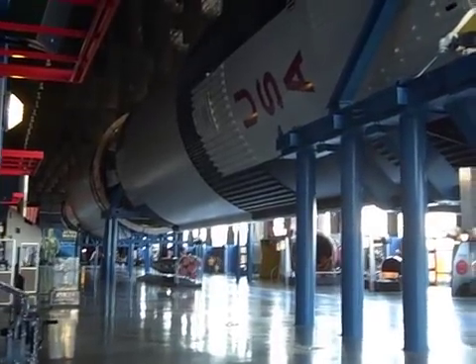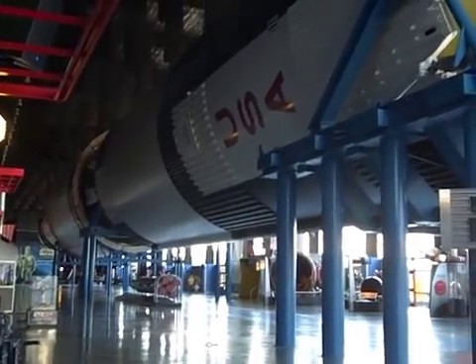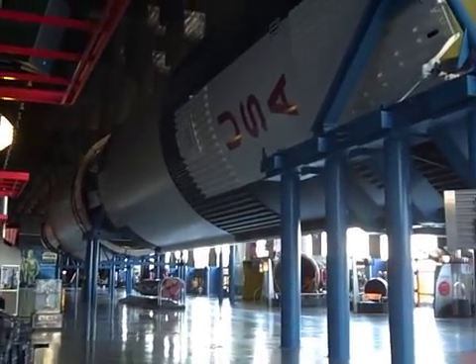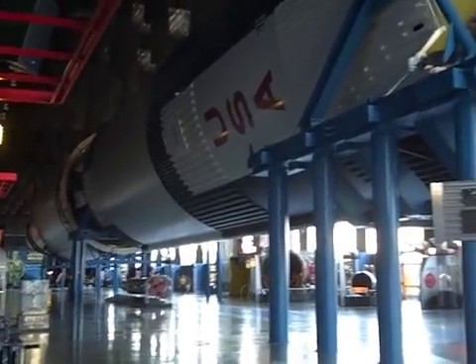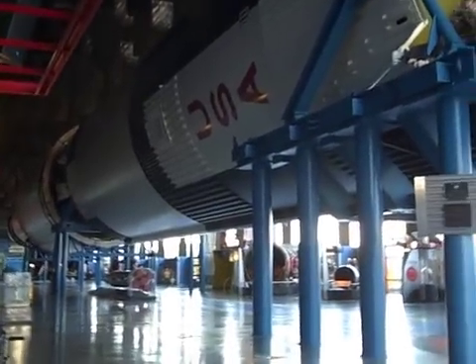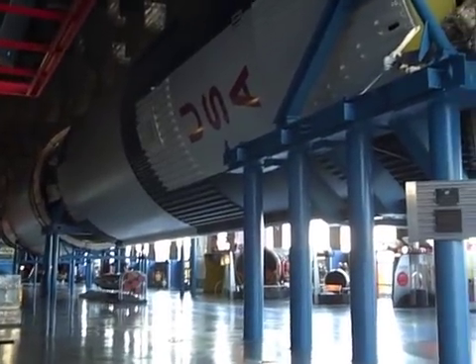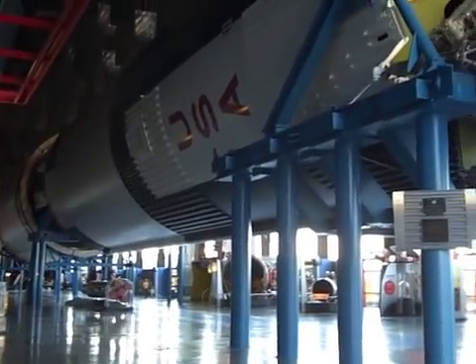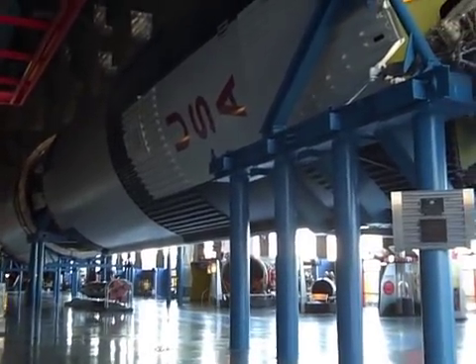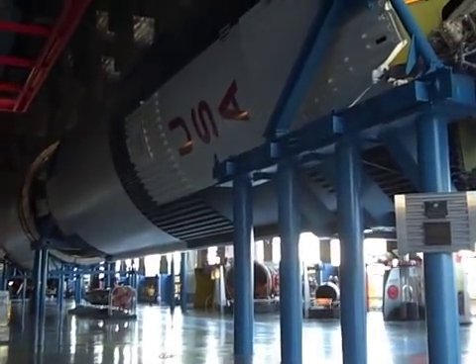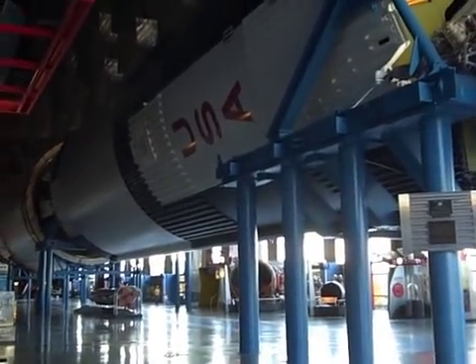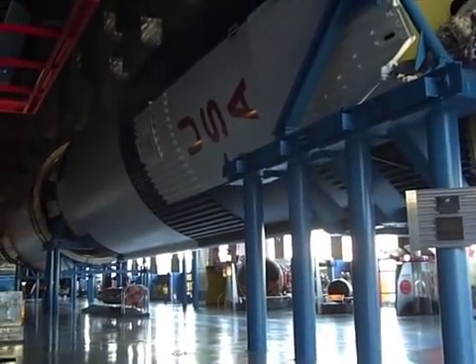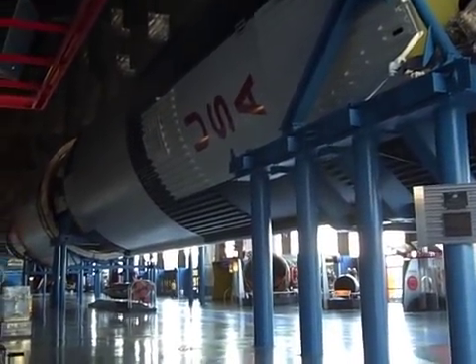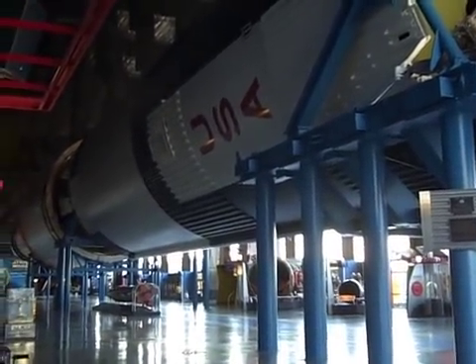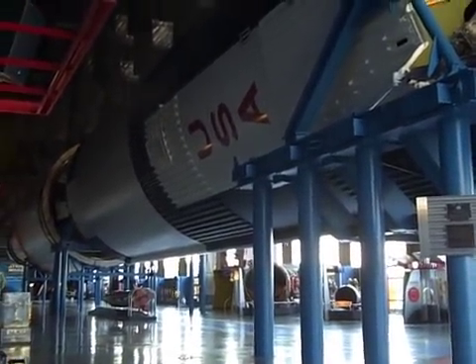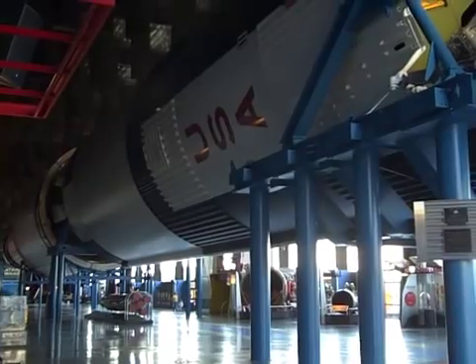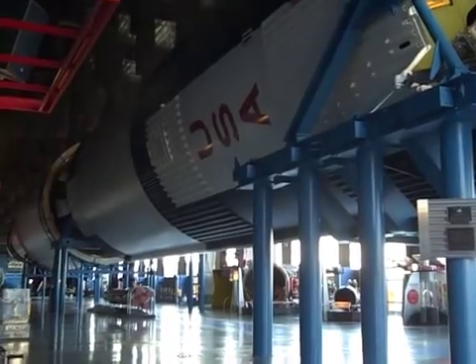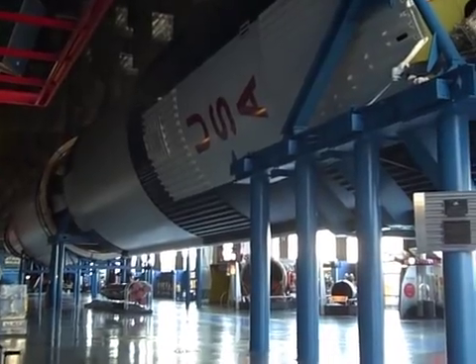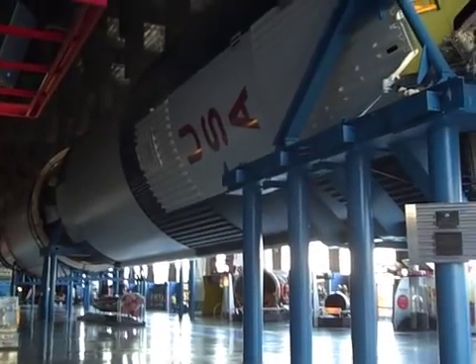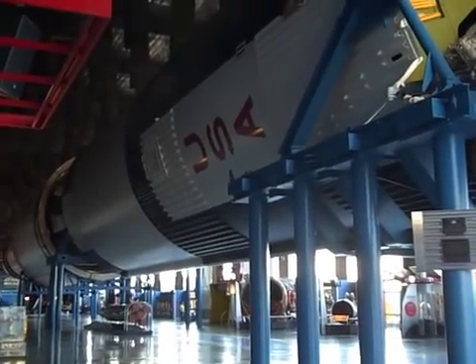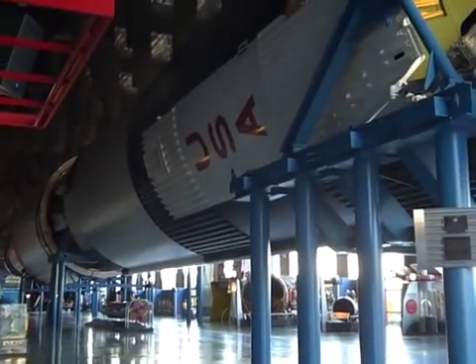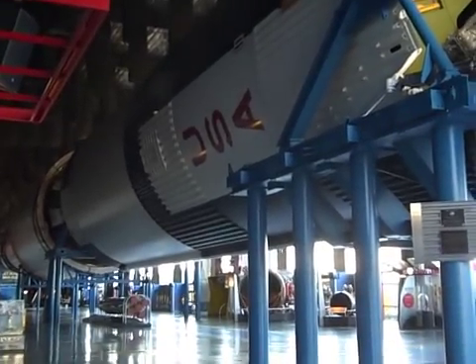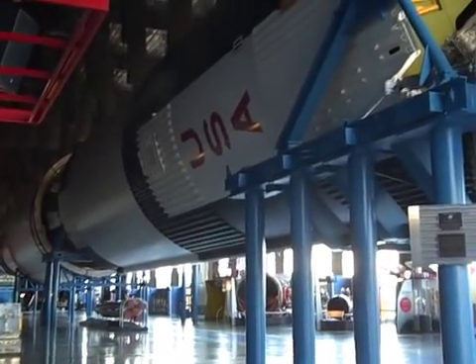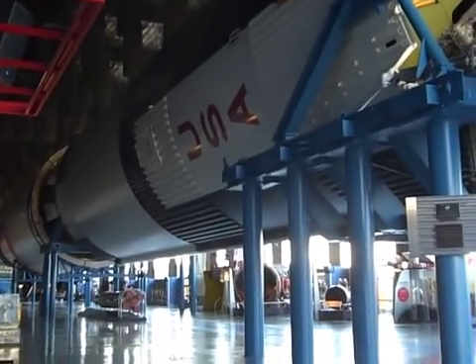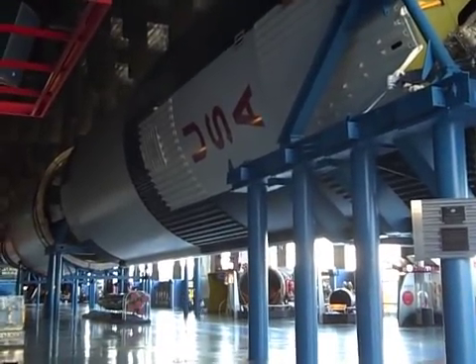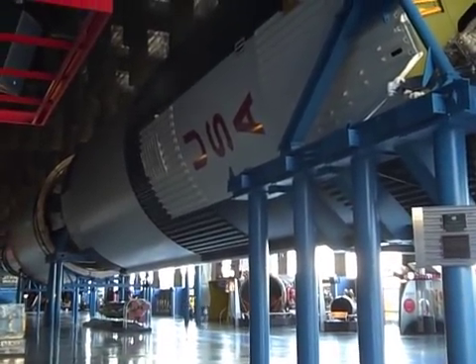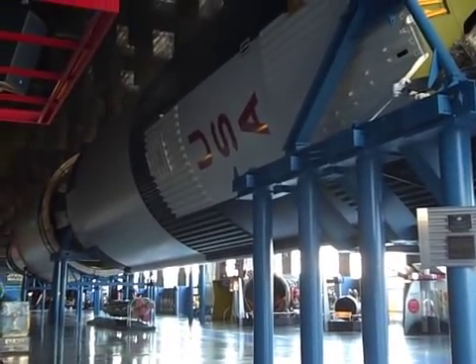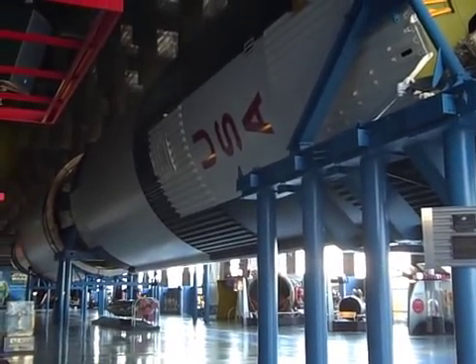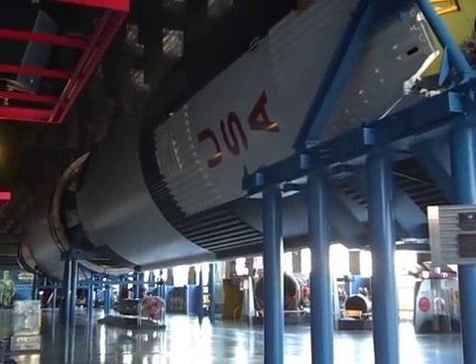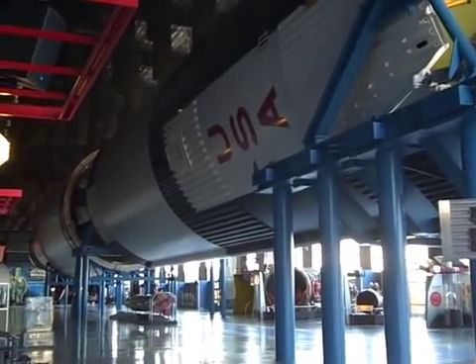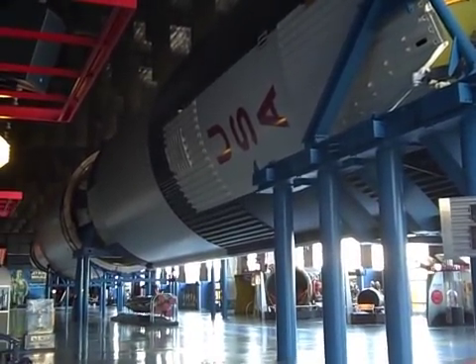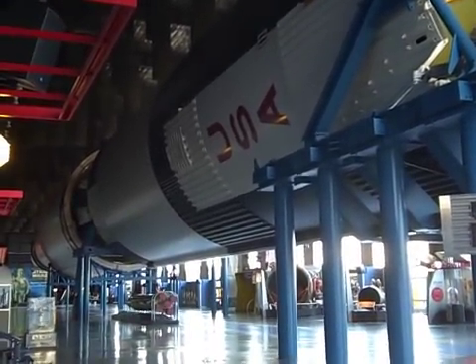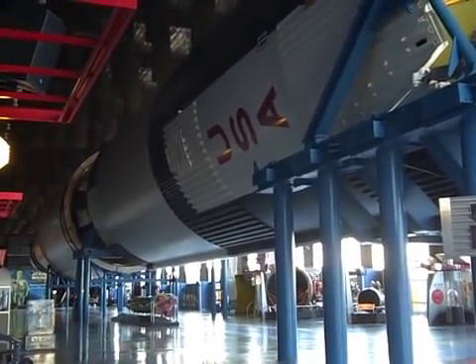So what is the size? Do you have any dimensions on this? Of the building or the rocket itself? The rocket. I think it's 365 feet.